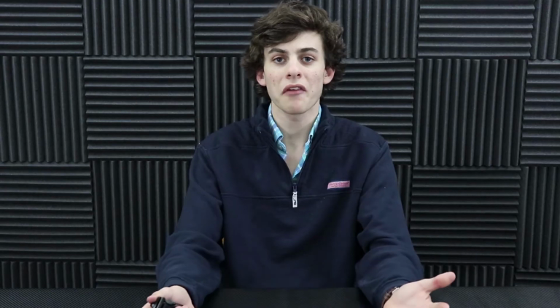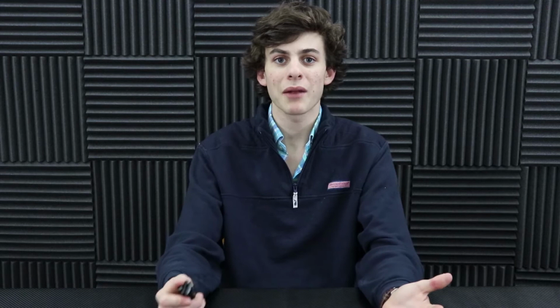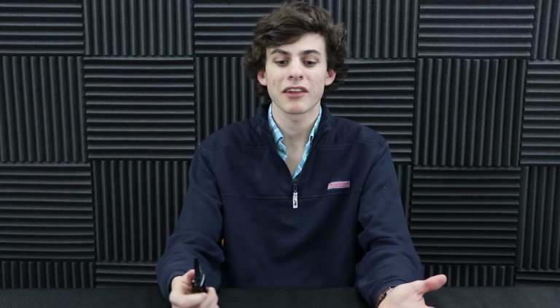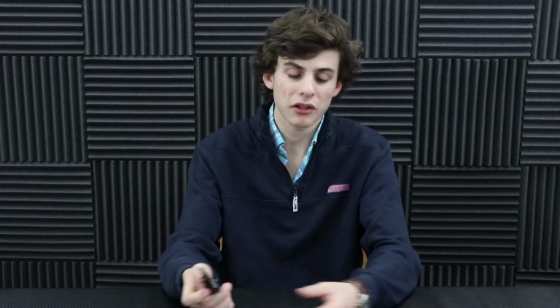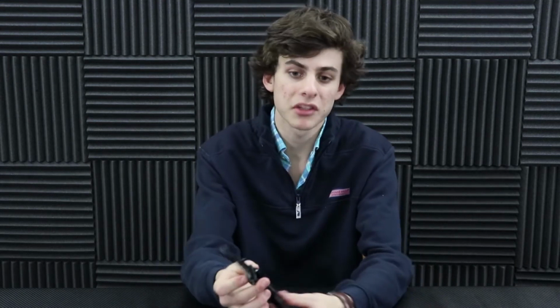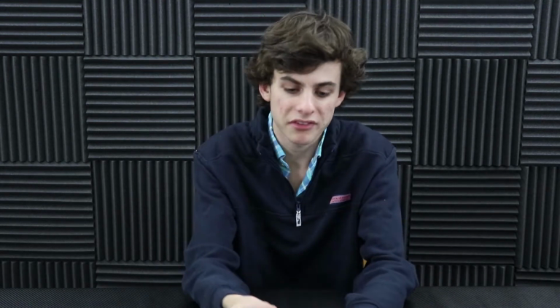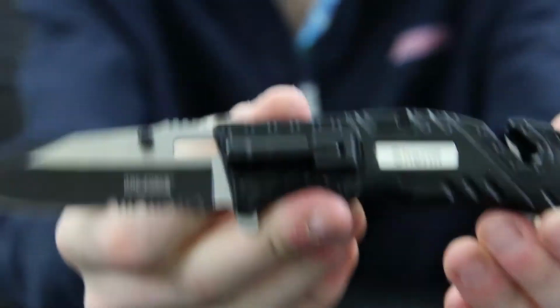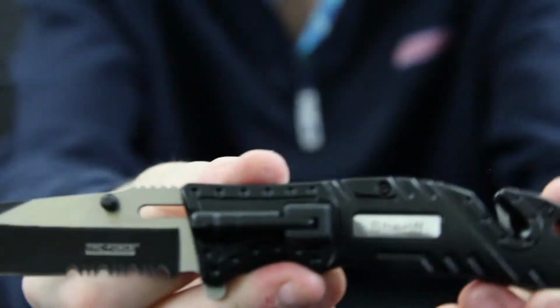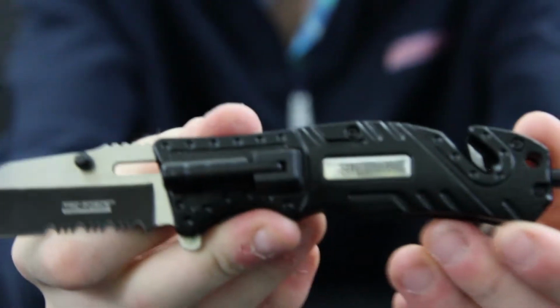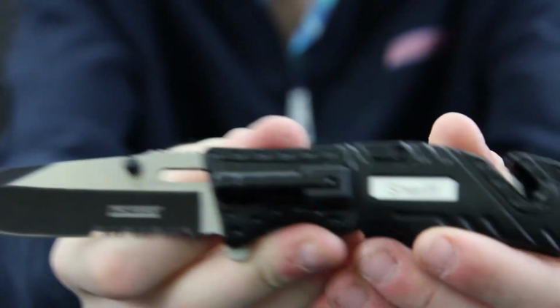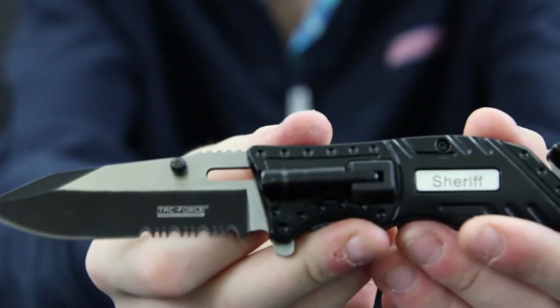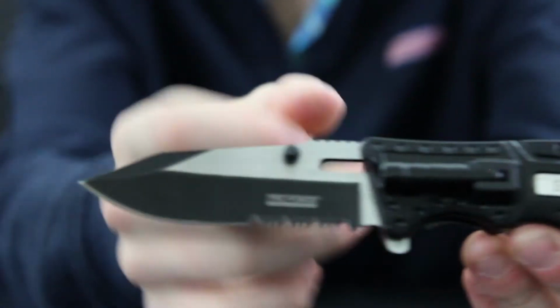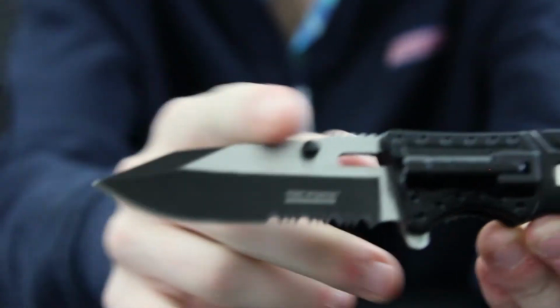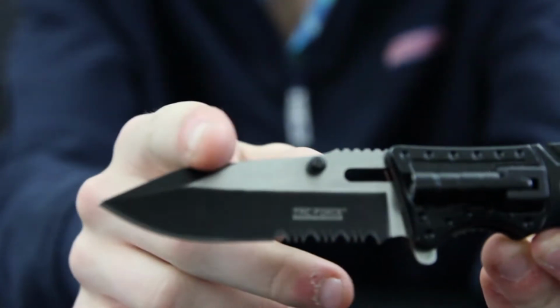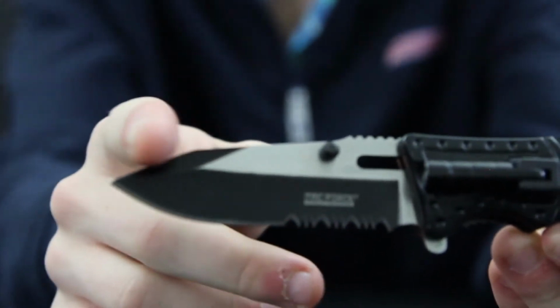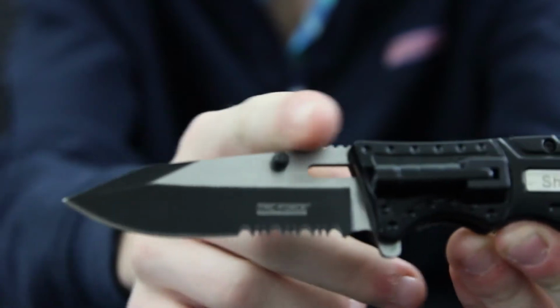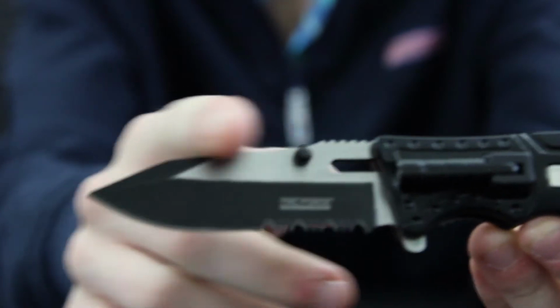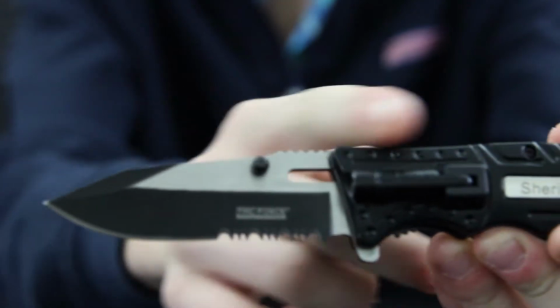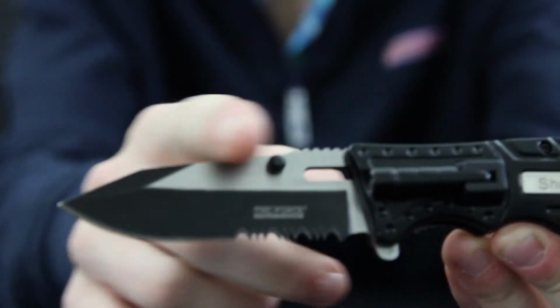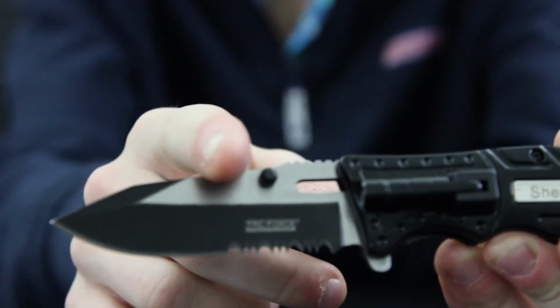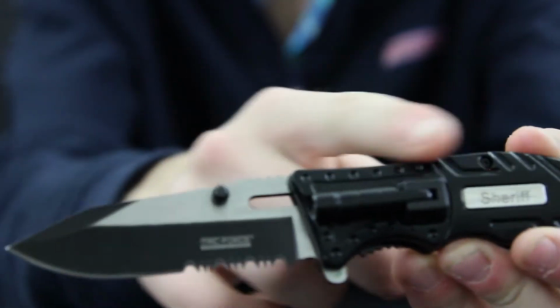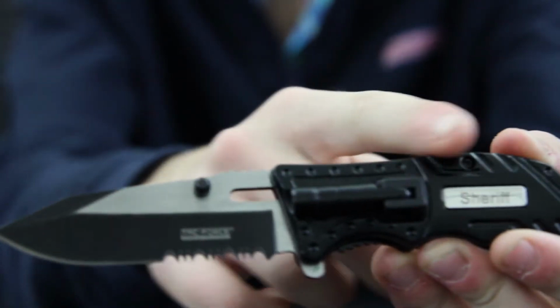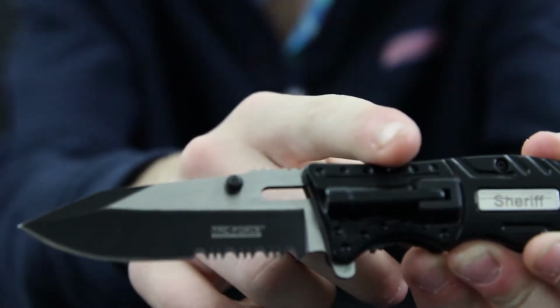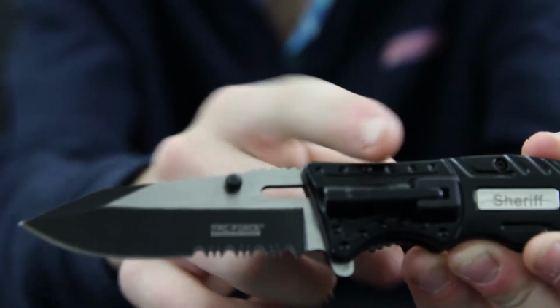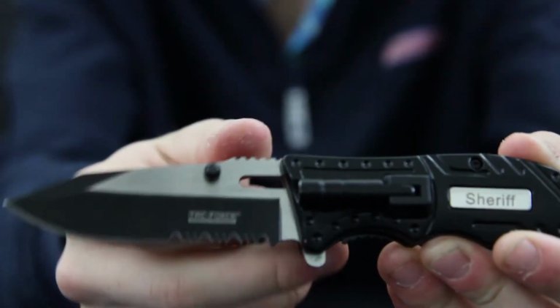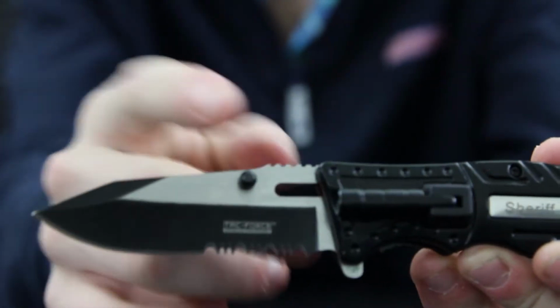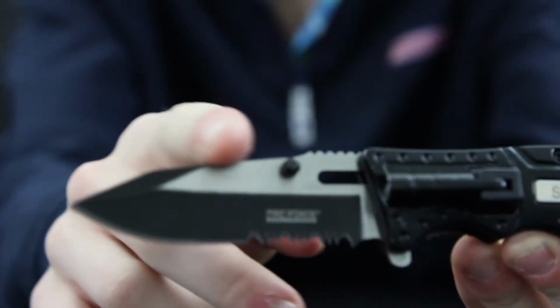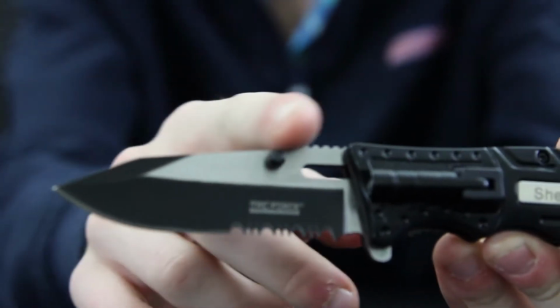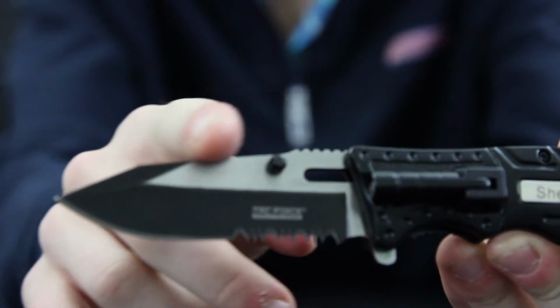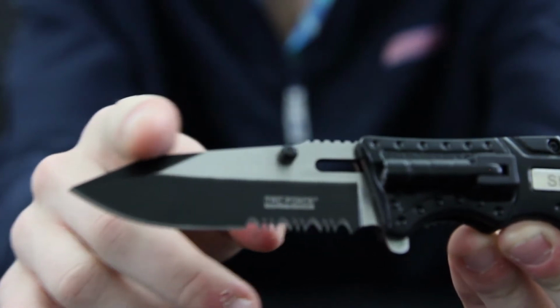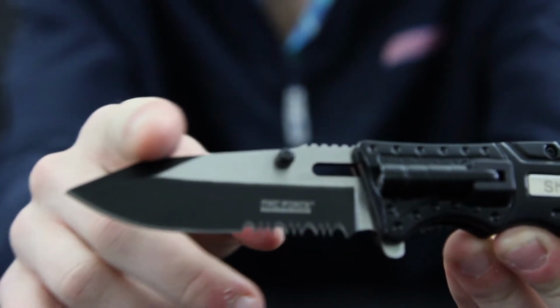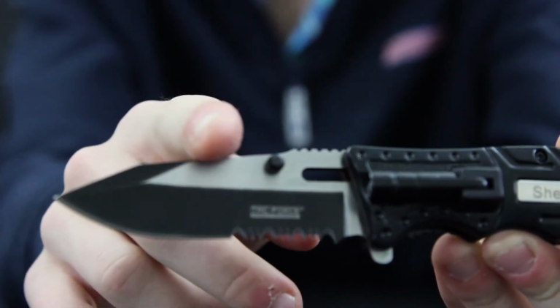So right off the bat, I'm going to give you guys a quick little close-up on this thing. First things first, we're going to go over this blade and then we'll go back into it later on, go over some of the details on the handle and whatnot. It's actually got a really nice blade on here — a drop point.